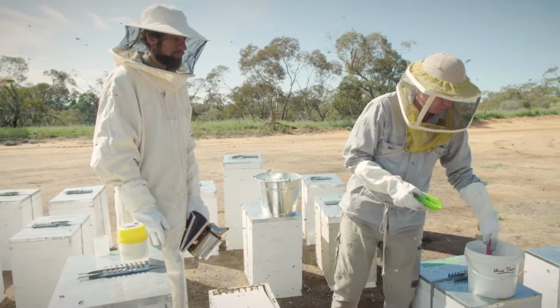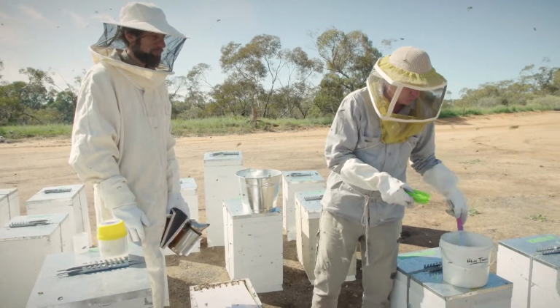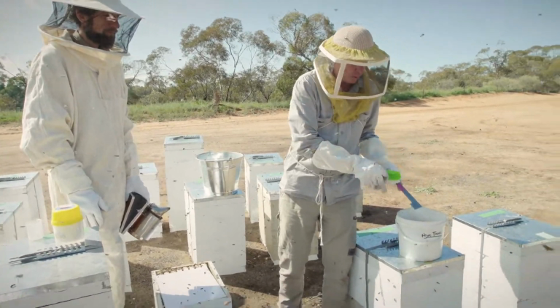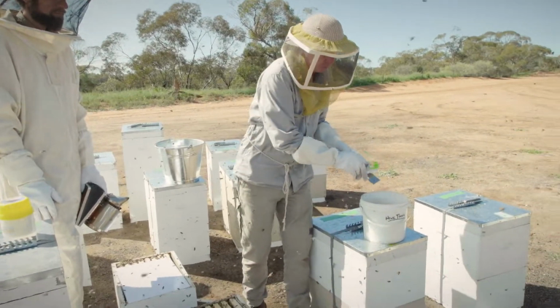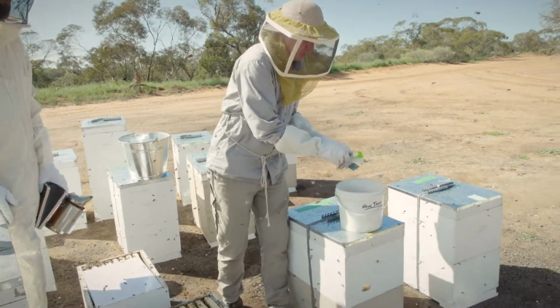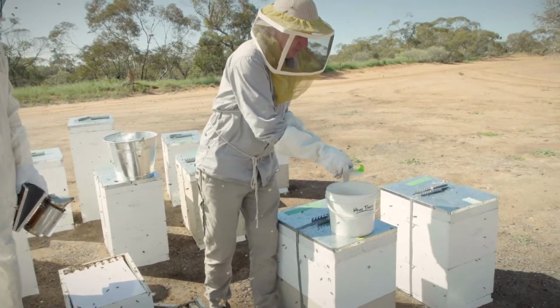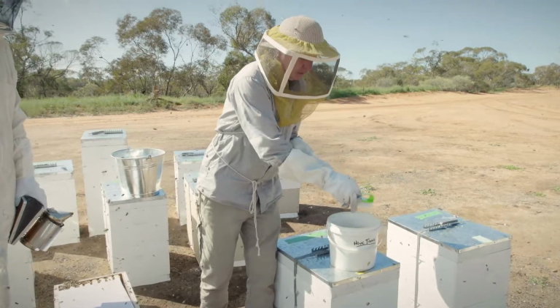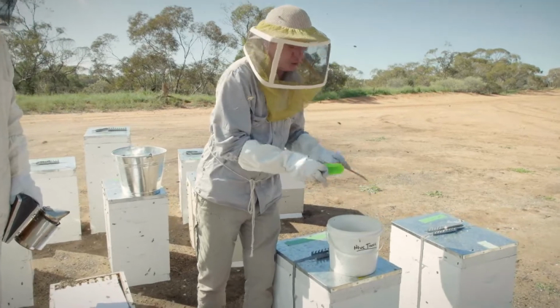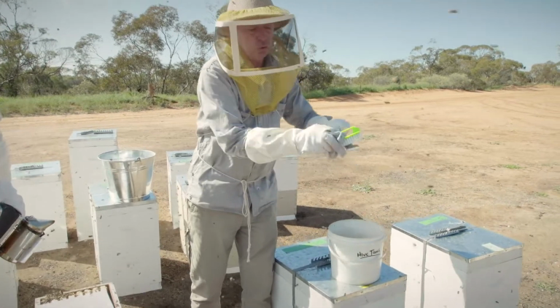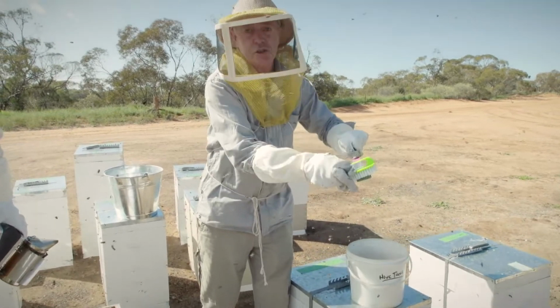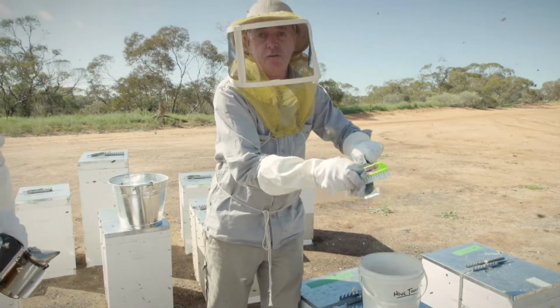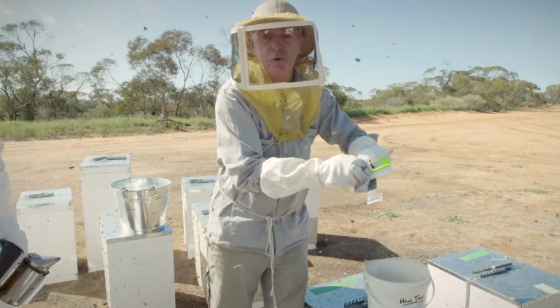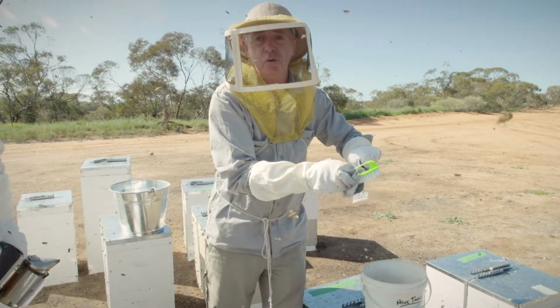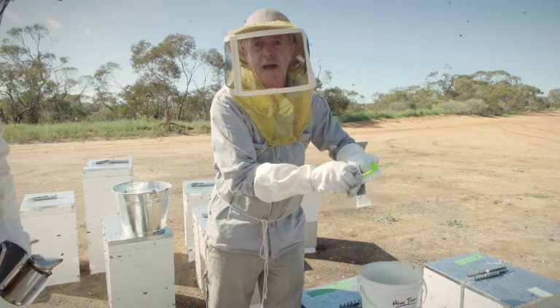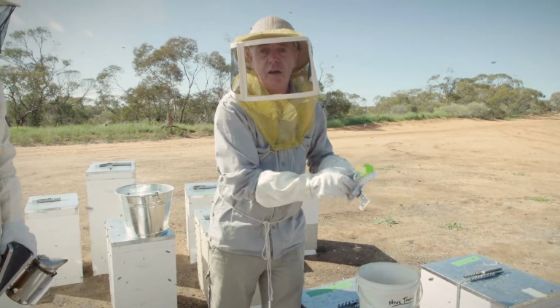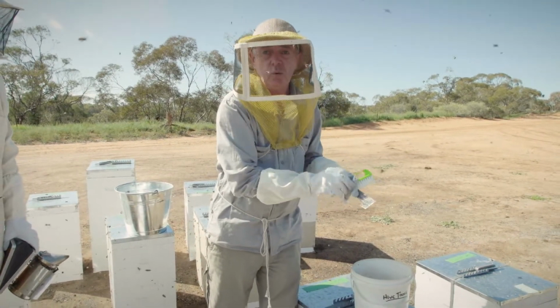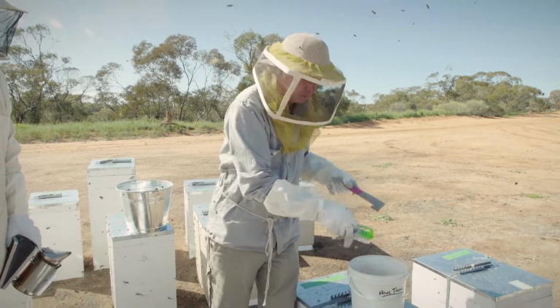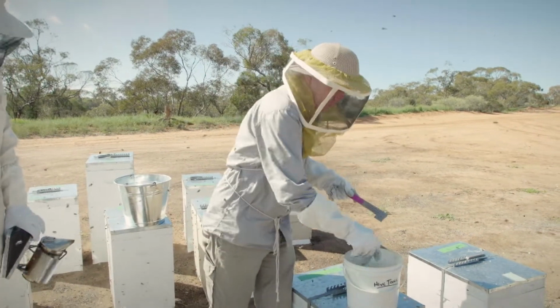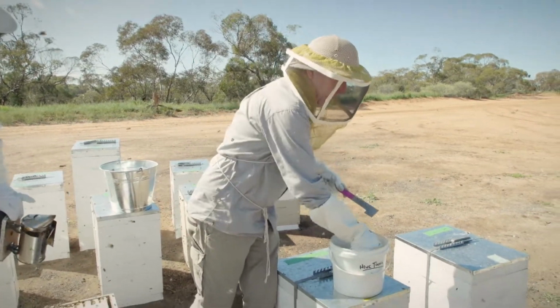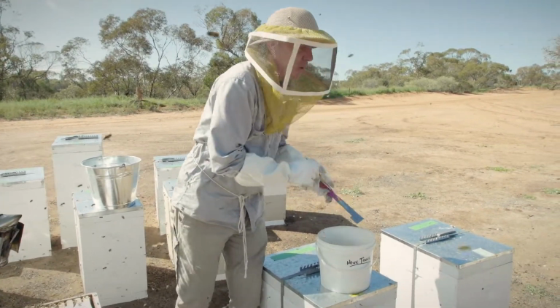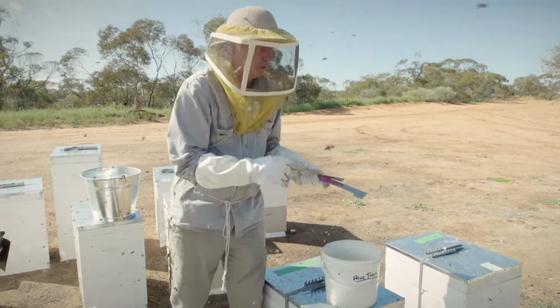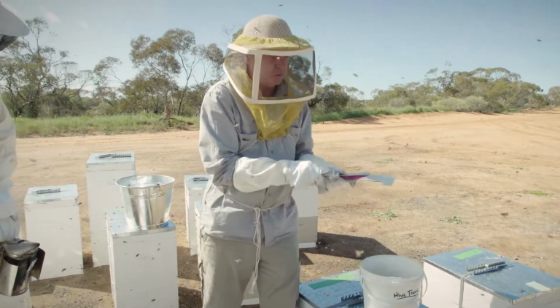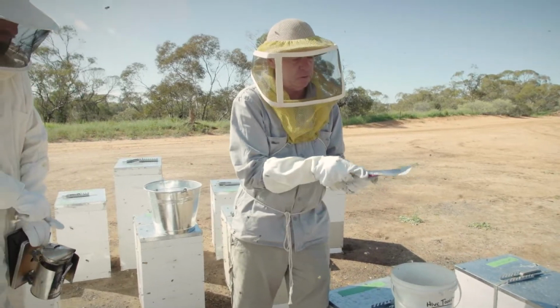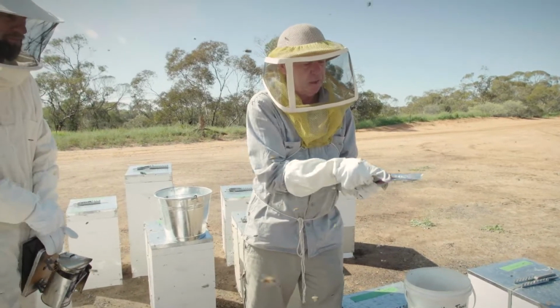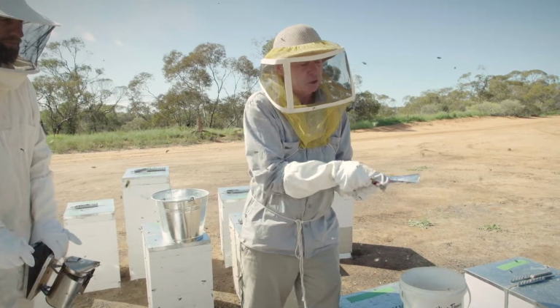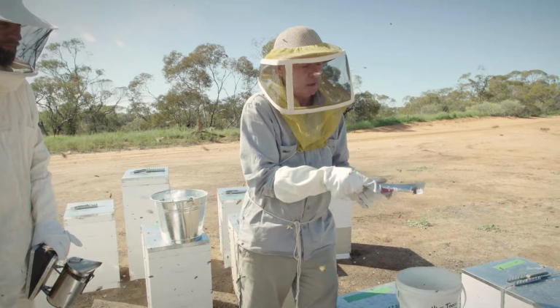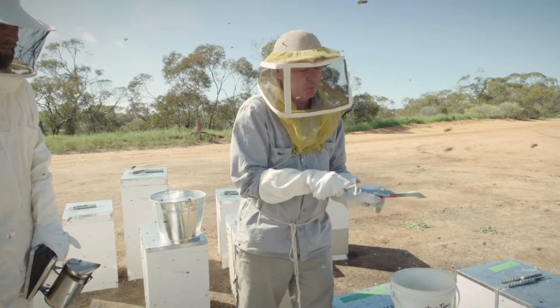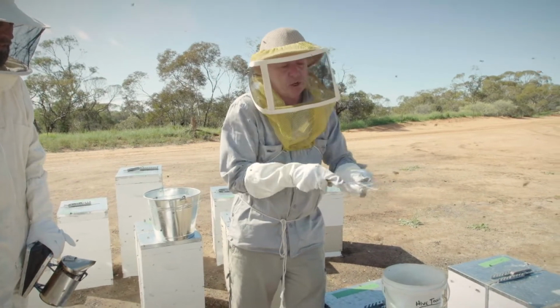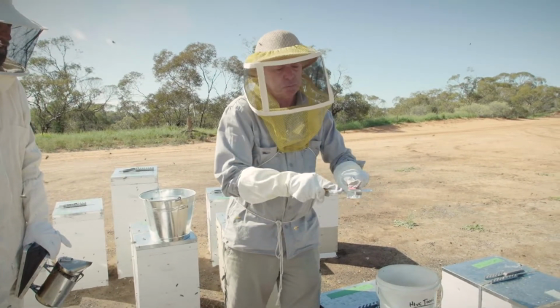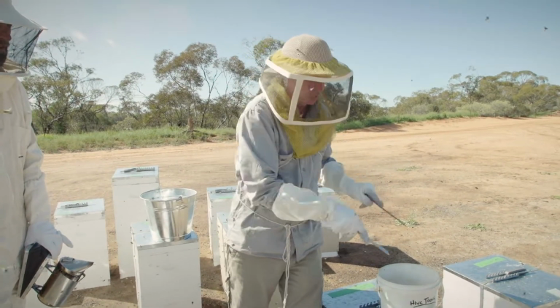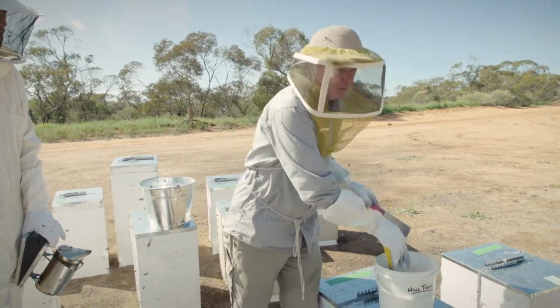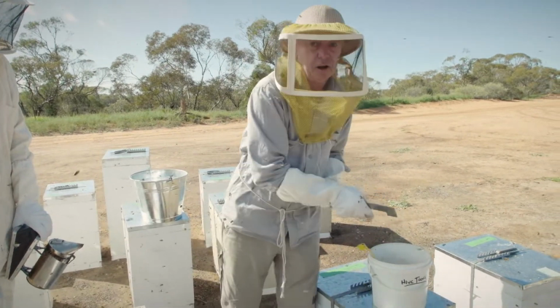First rule around biosecurity is to make sure you wash your hive tool, remove all the honey and wax from any other hive that you've been to, and ensure that you don't move bacterial spores from hive to hive.